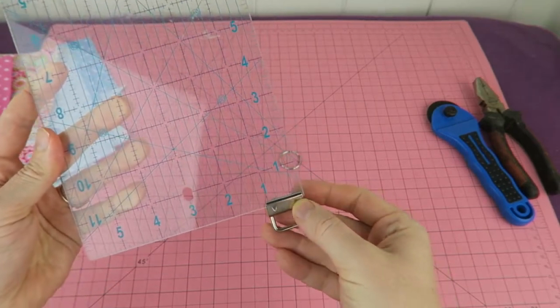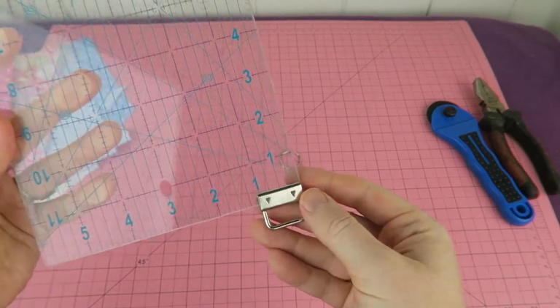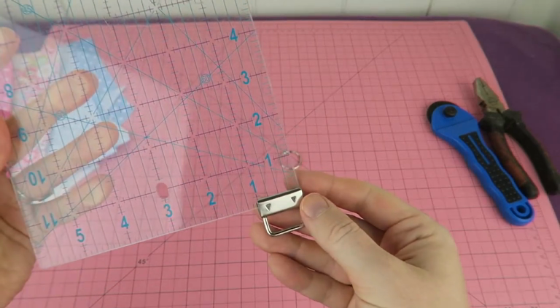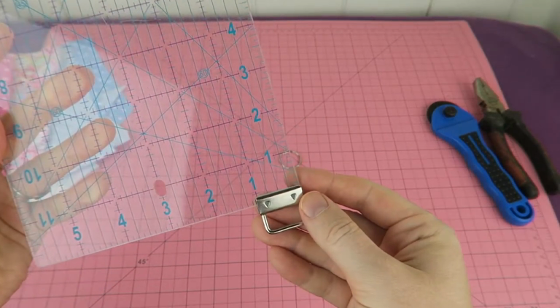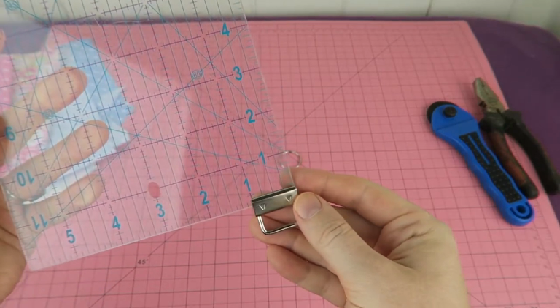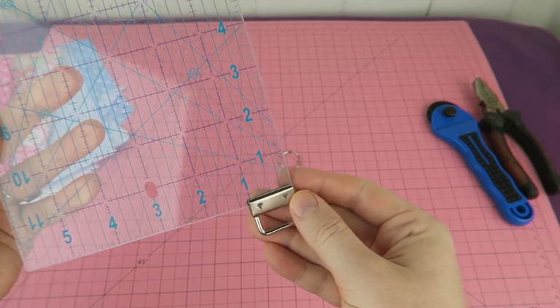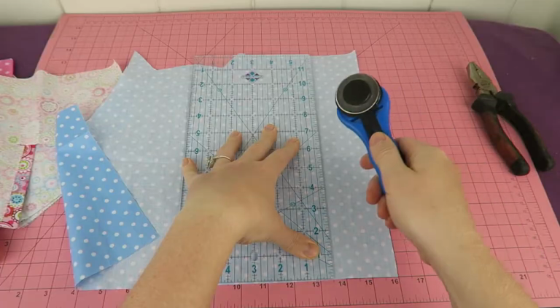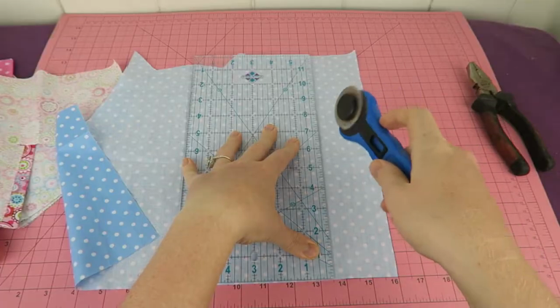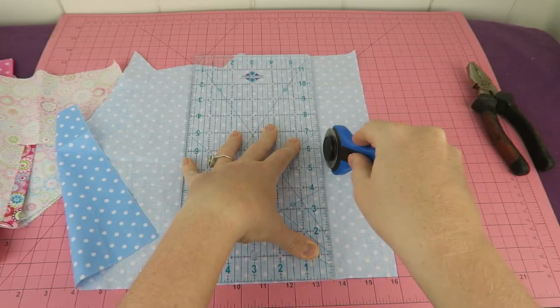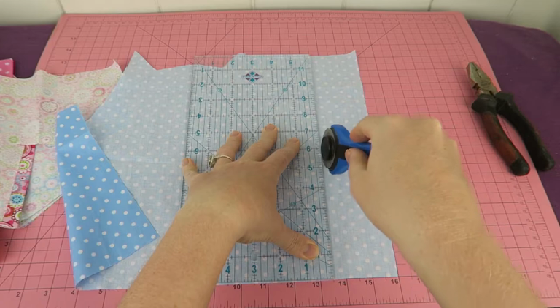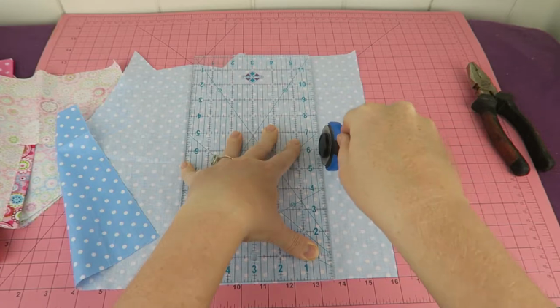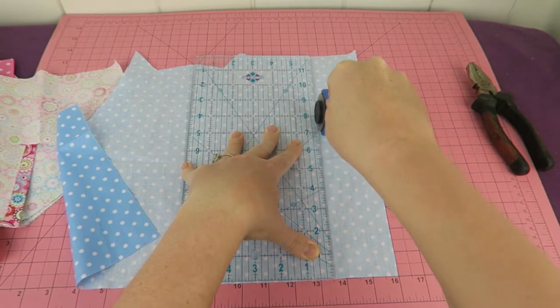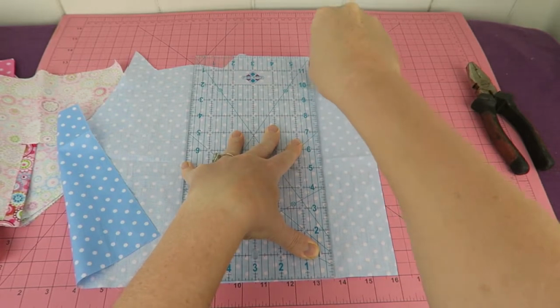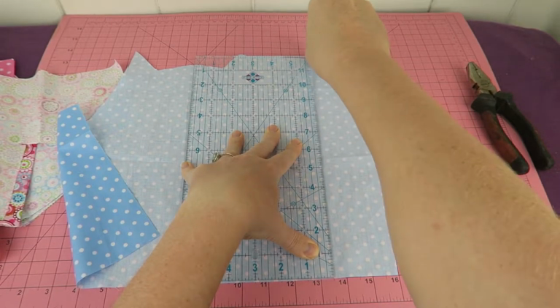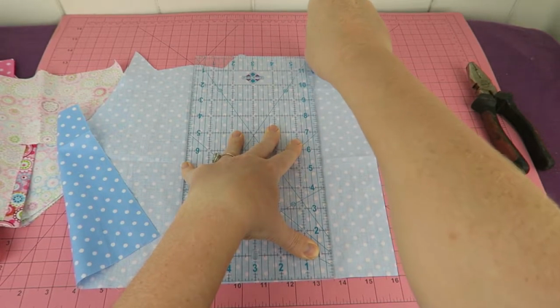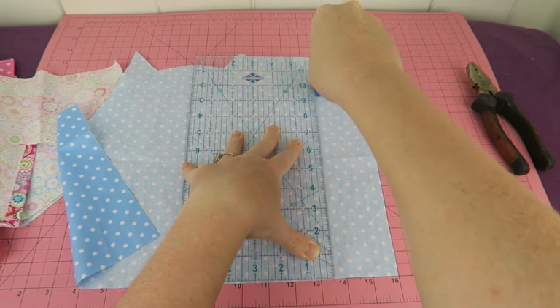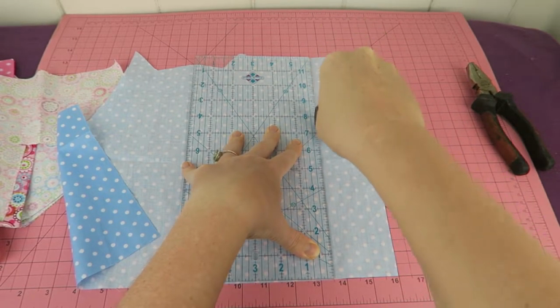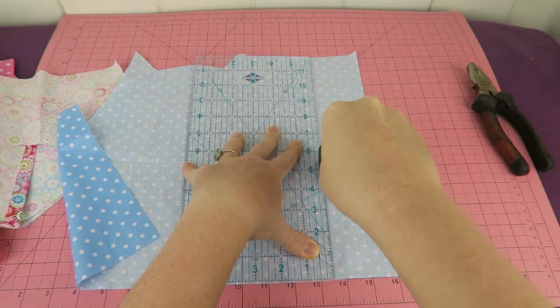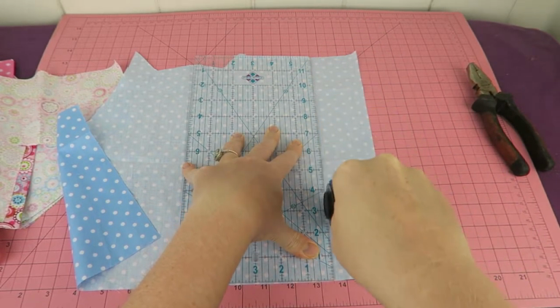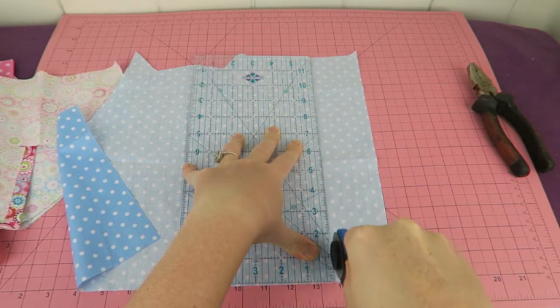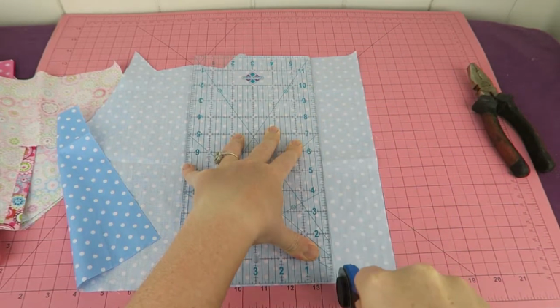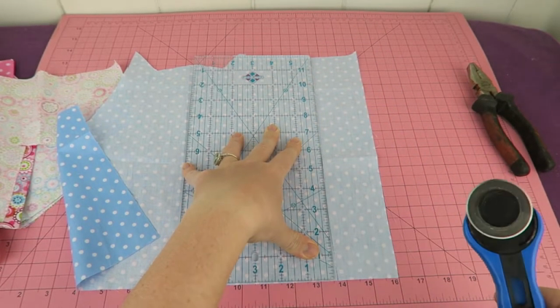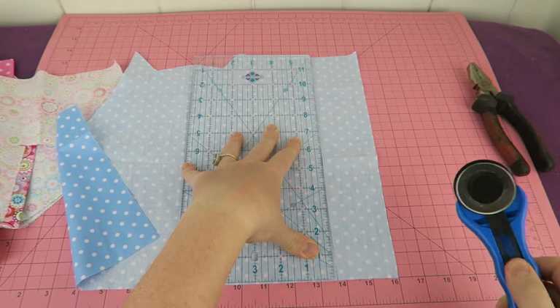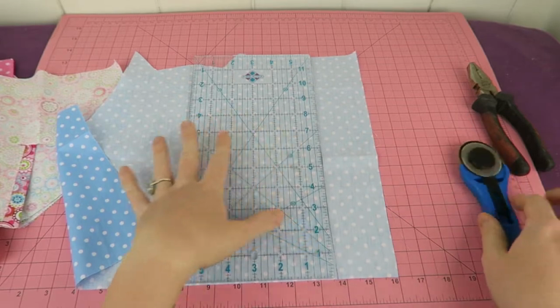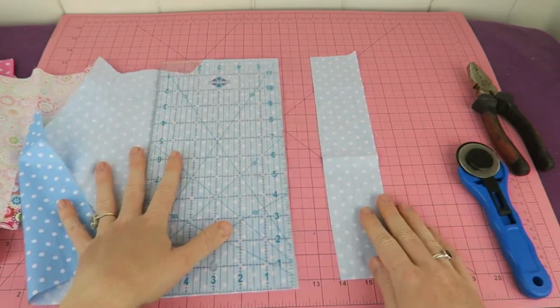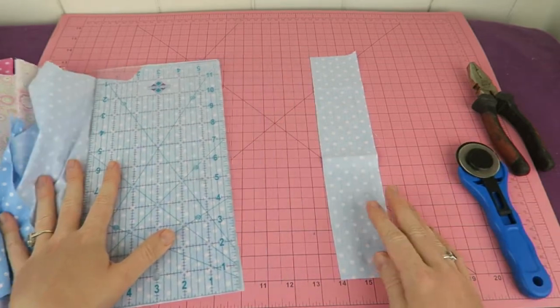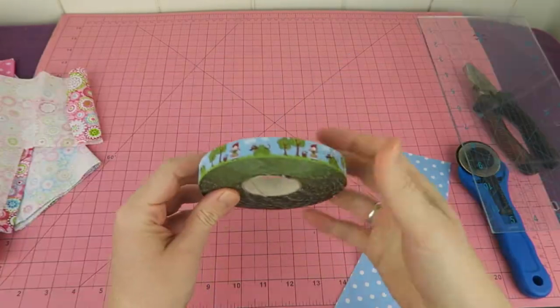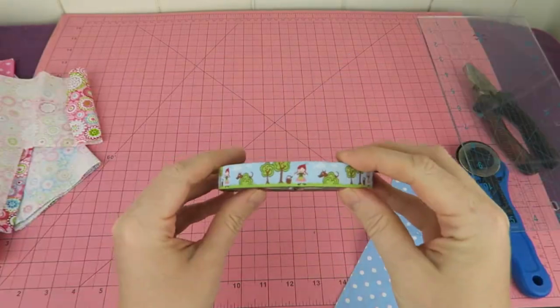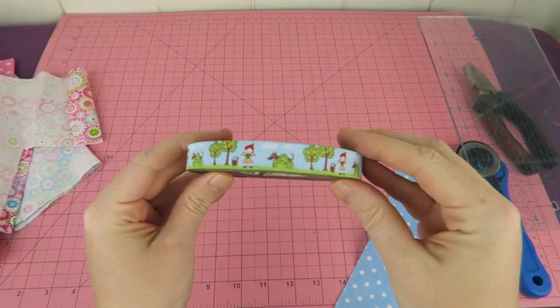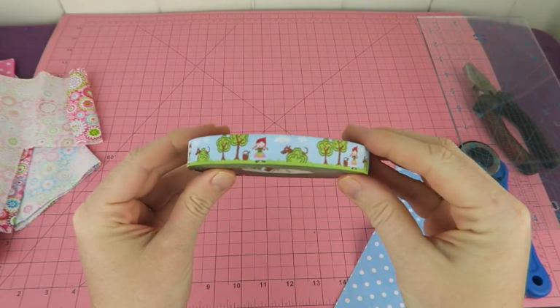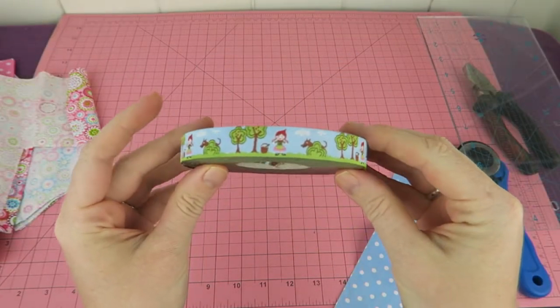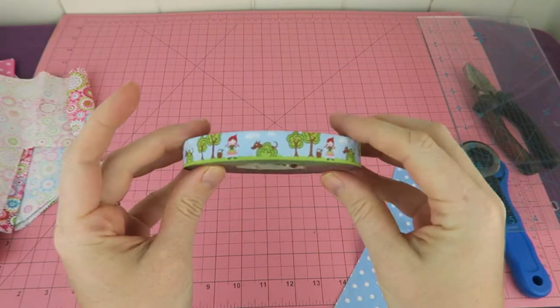My key fob hardware is one inch wide so I'm going to make my fabric 12 inches long and two and a half inches wide, so I'm ending up with a quarter inch seam allowance when I'm sewing it all together.